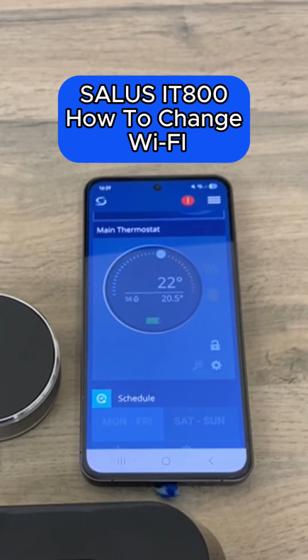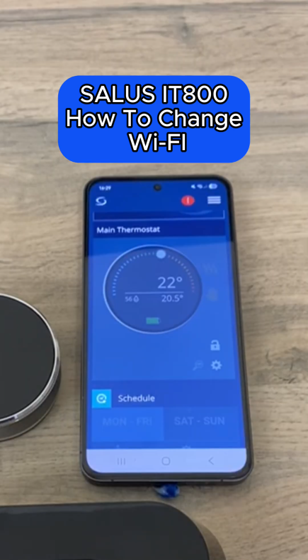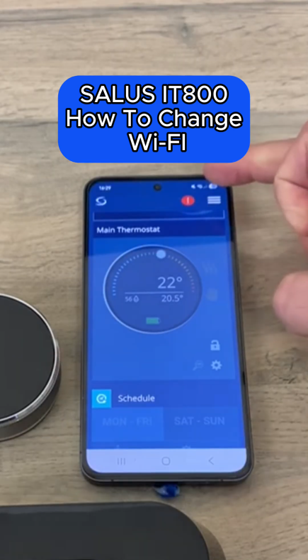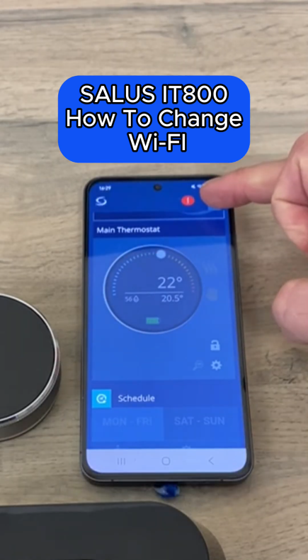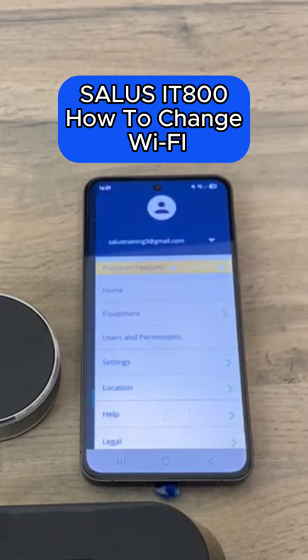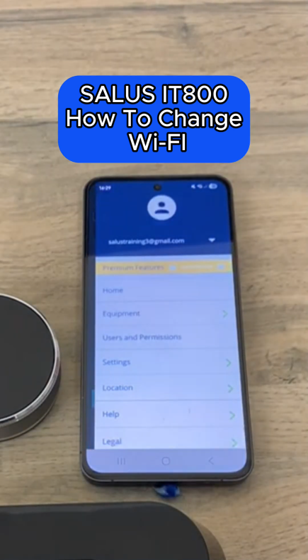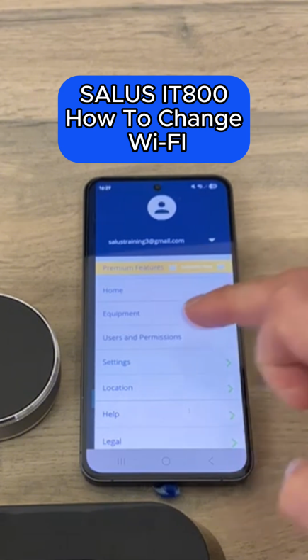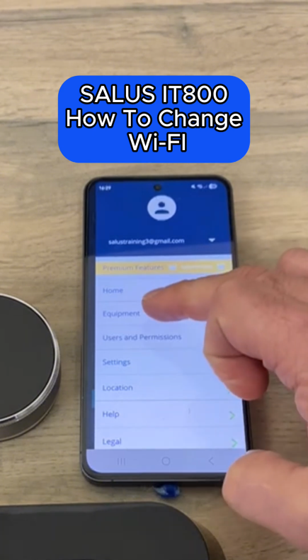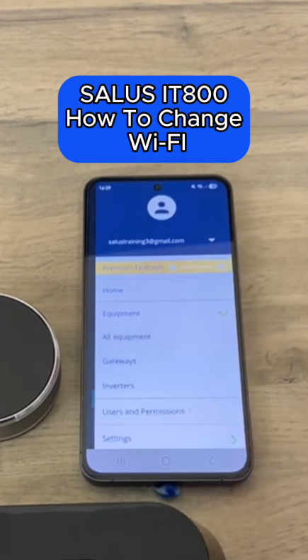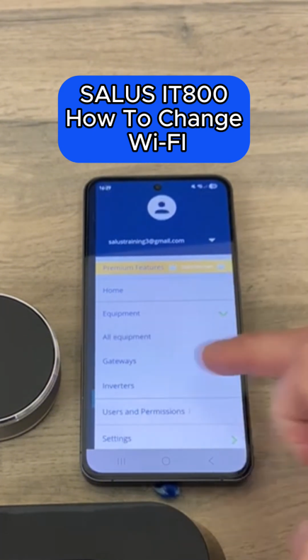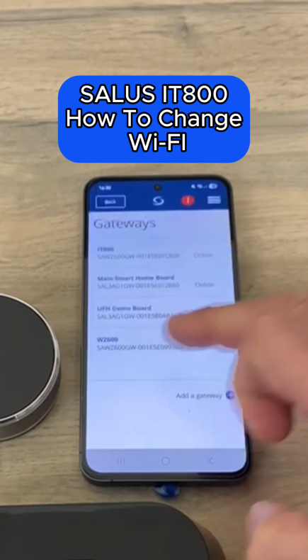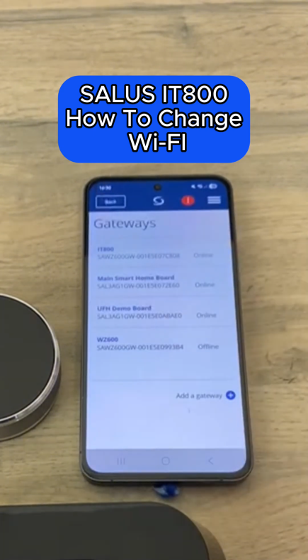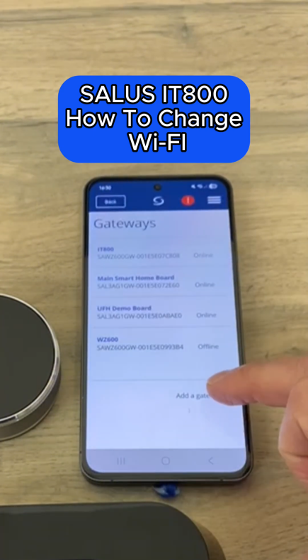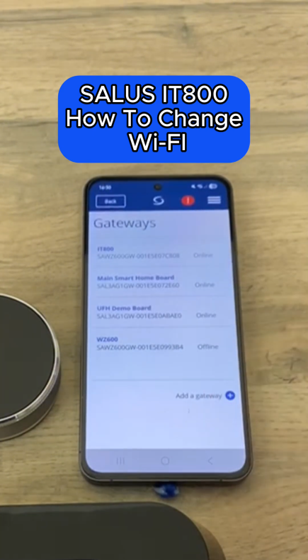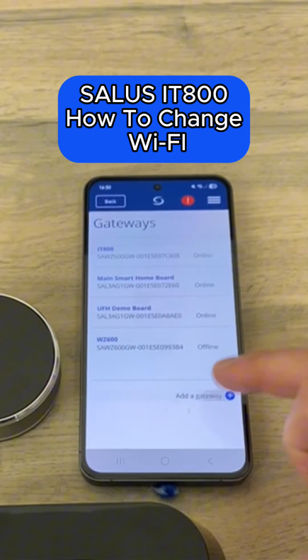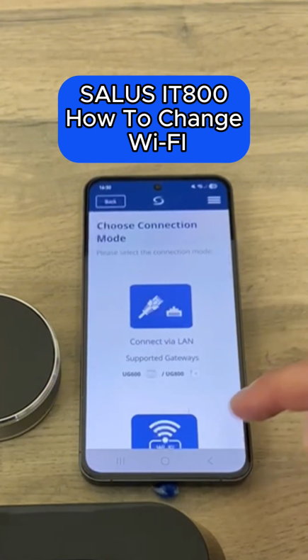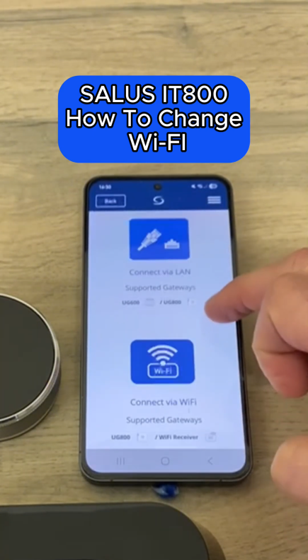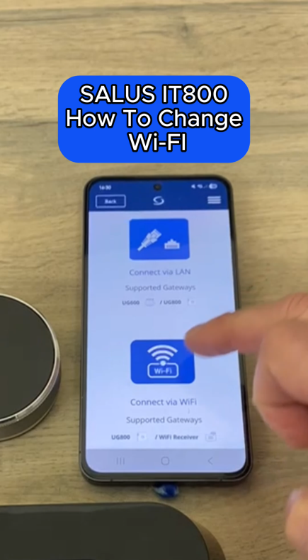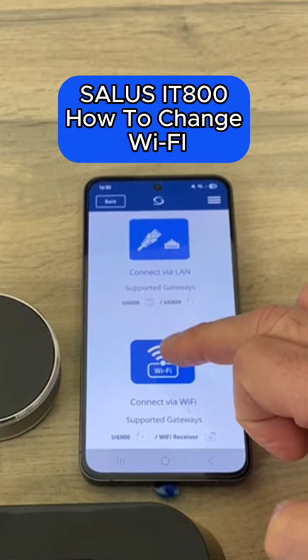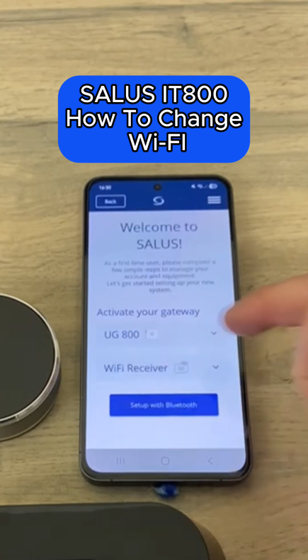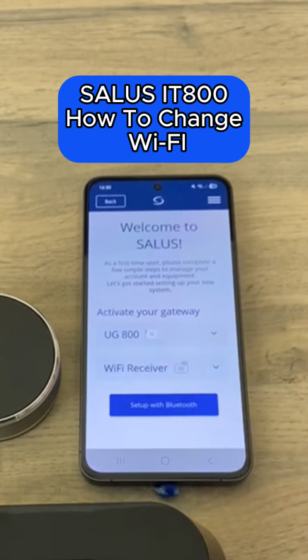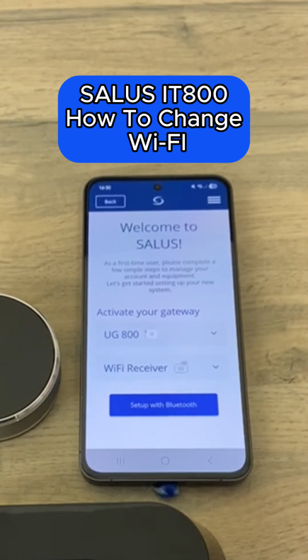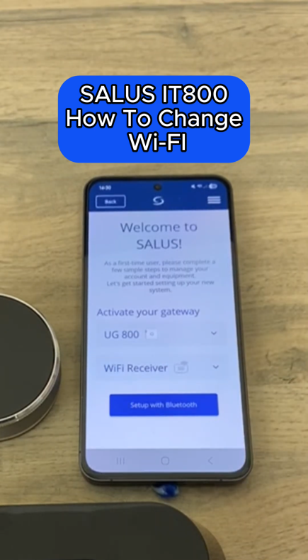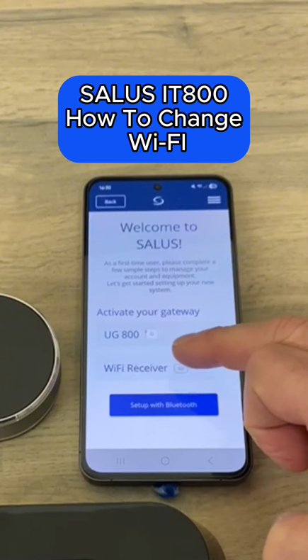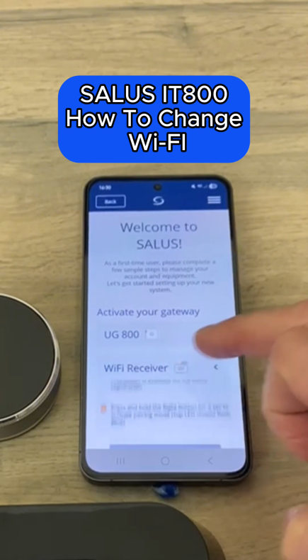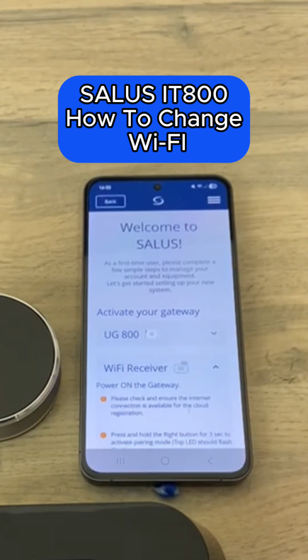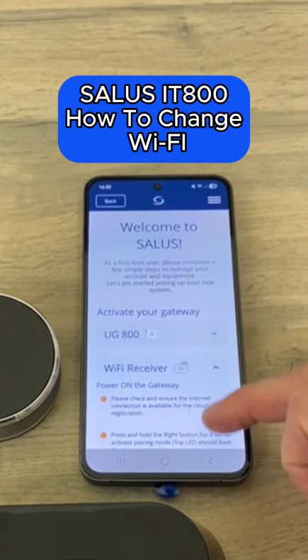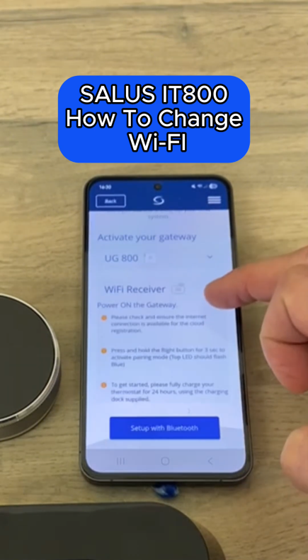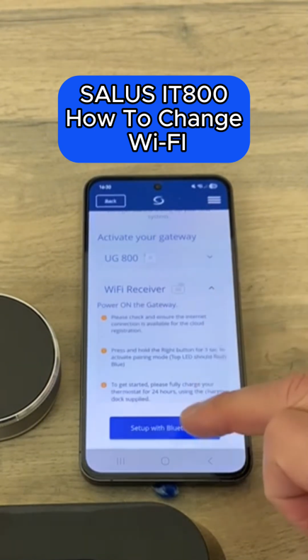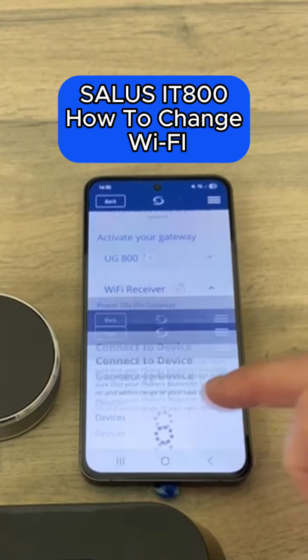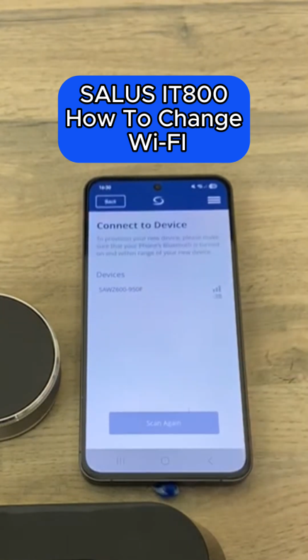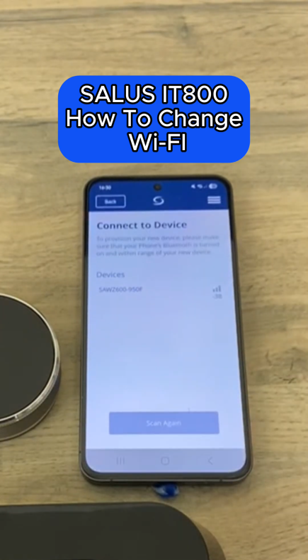Now, go to your menu in the app, go to Equipment, Gateways, and add a gateway. Choose Connect by Wi-Fi, Wi-Fi Receiver, and set up with Bluetooth.